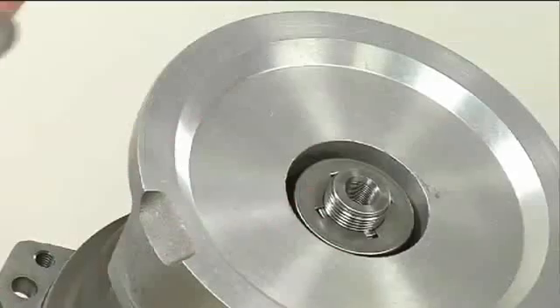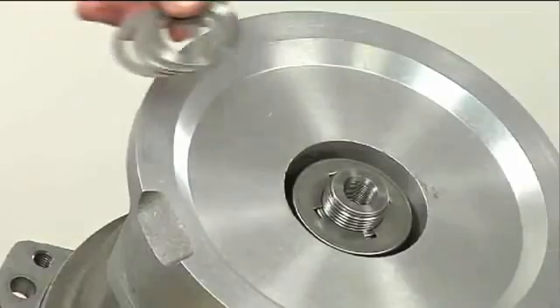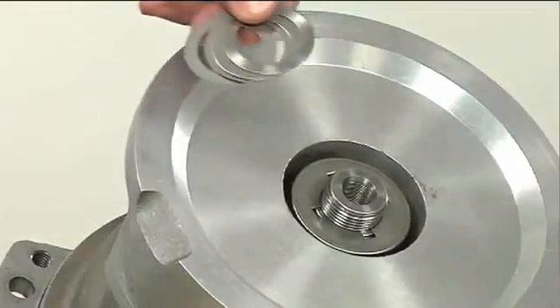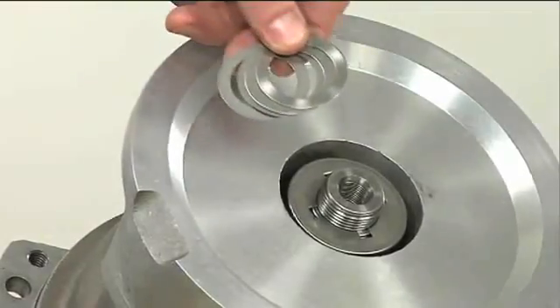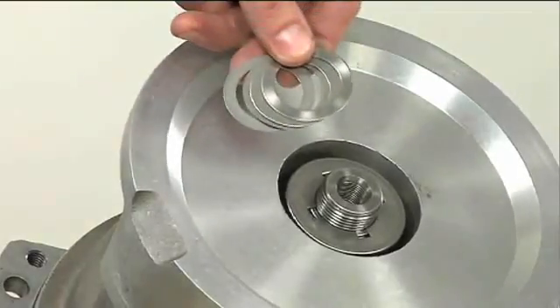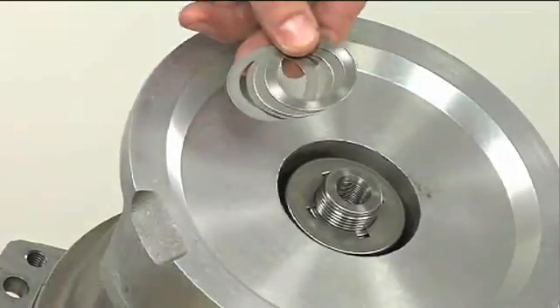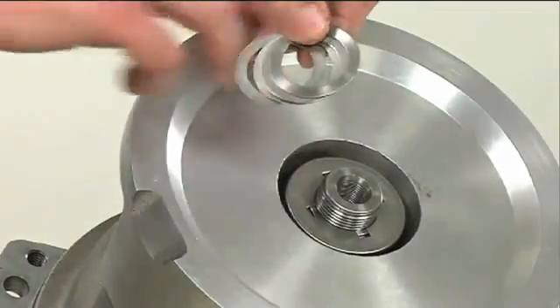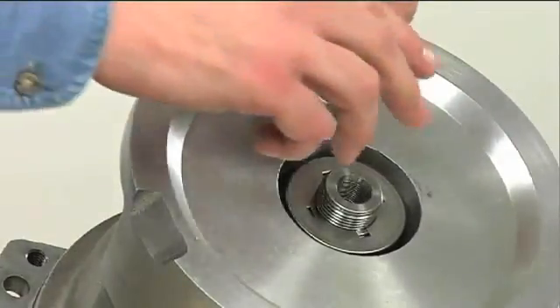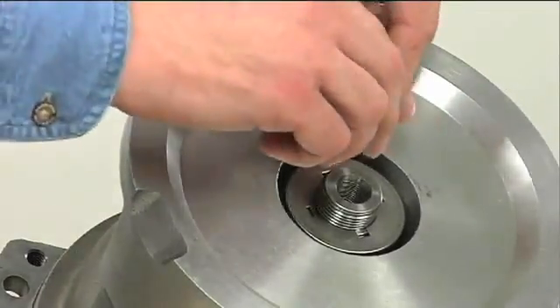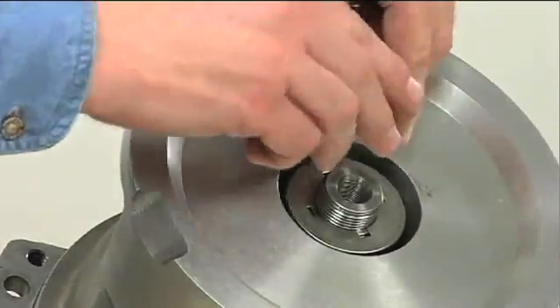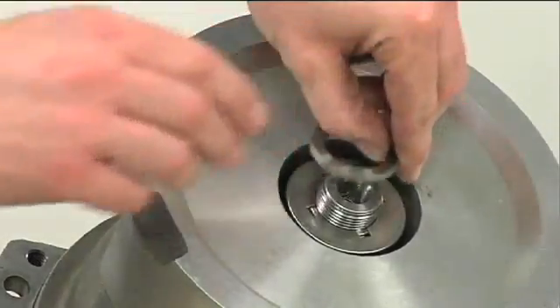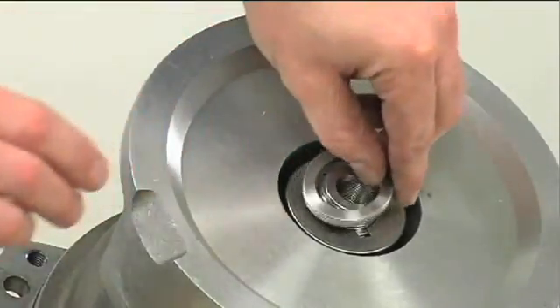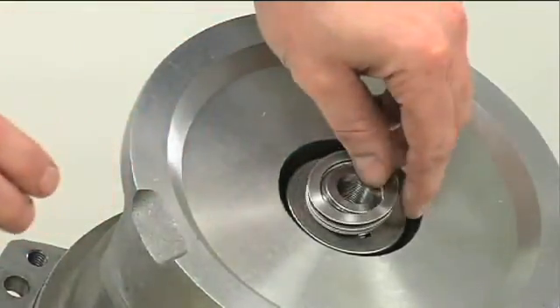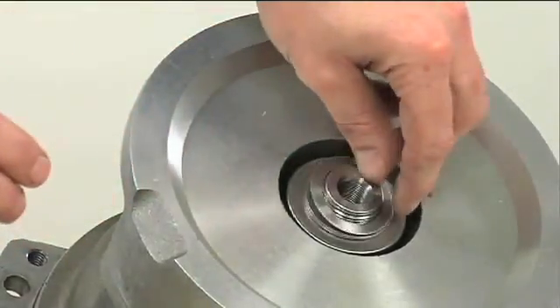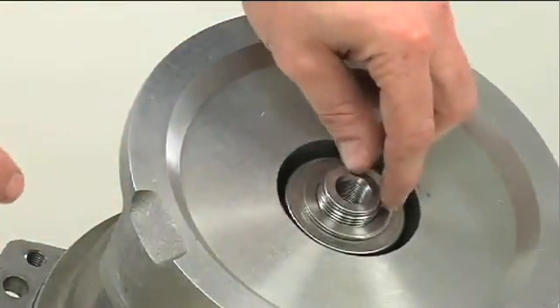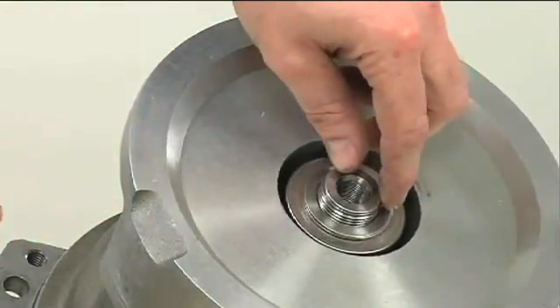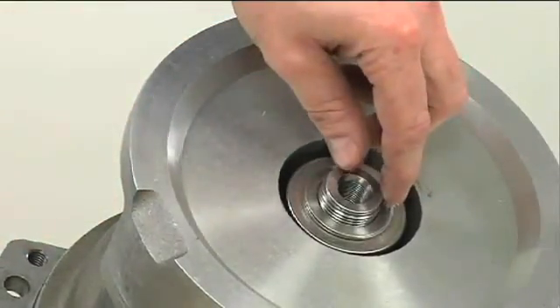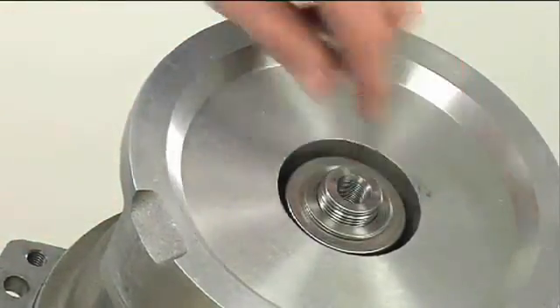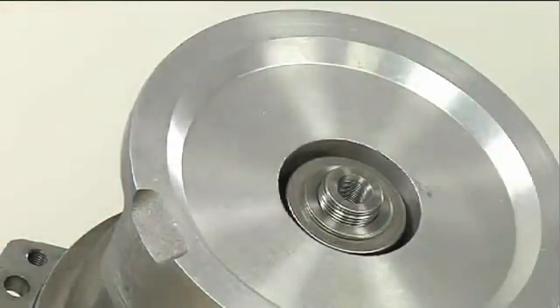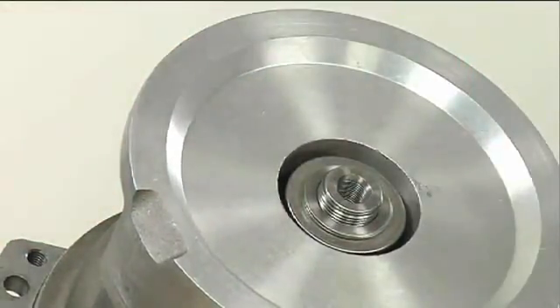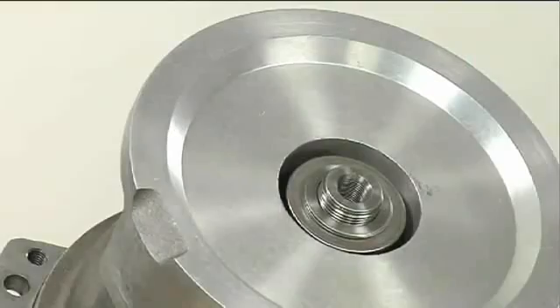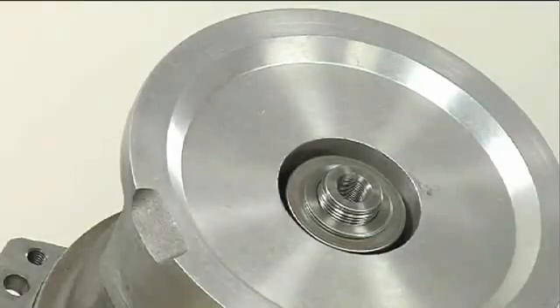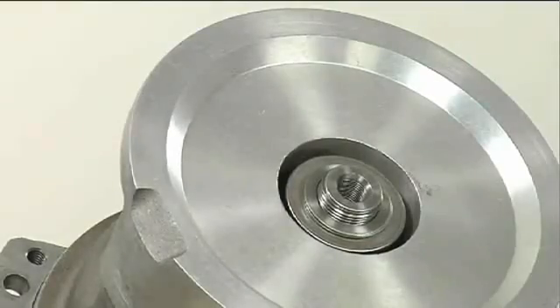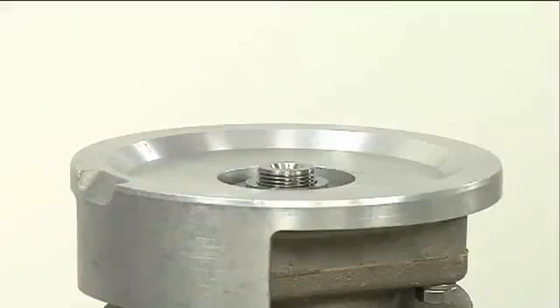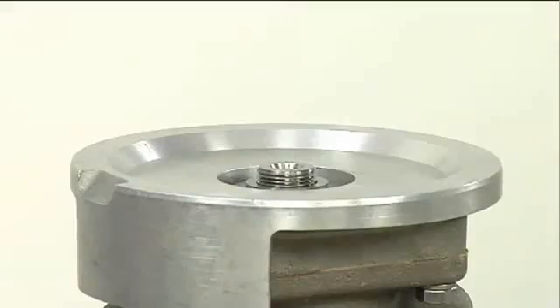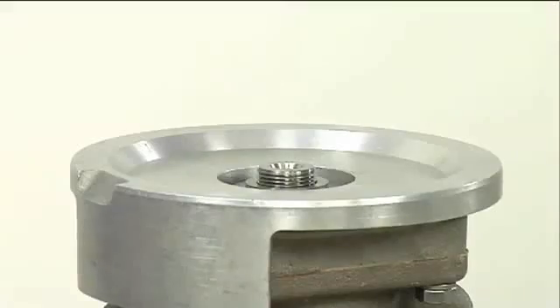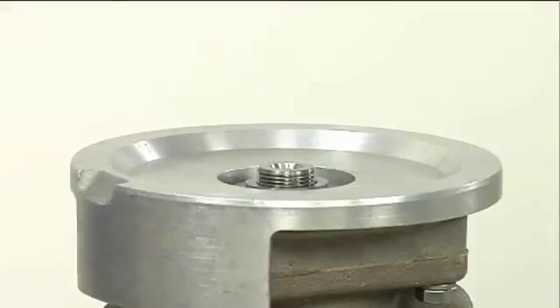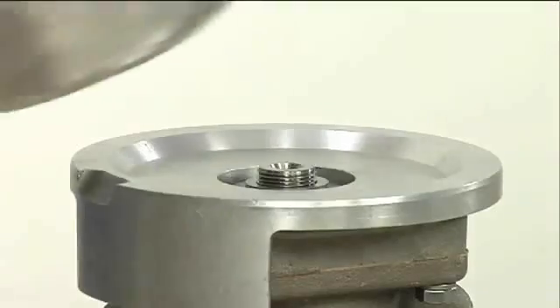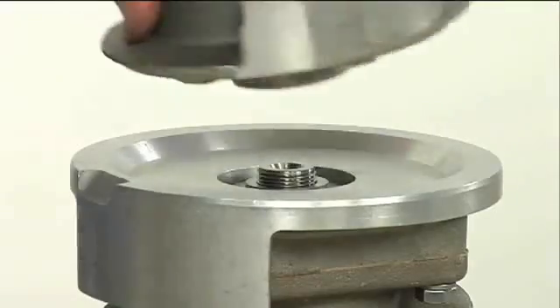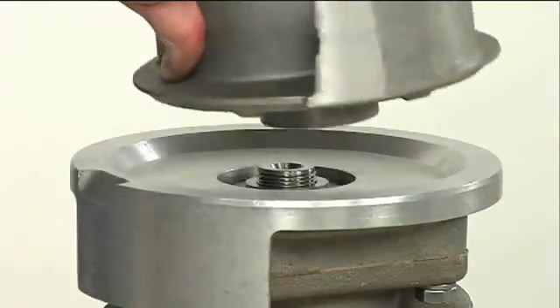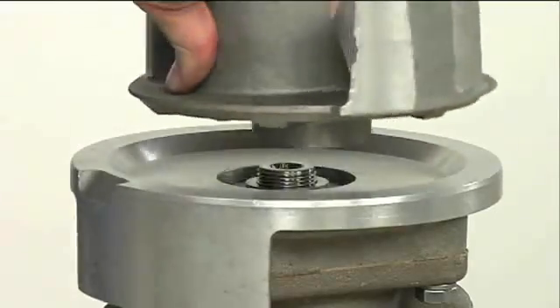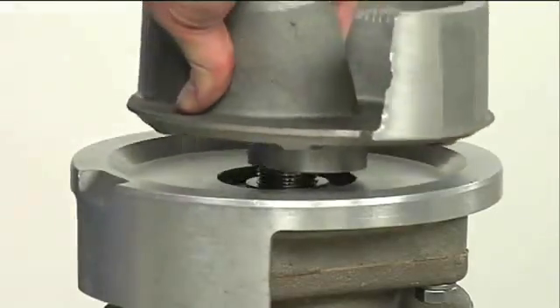Install the full set of impeller shims provided with the seal and screw the impeller onto the shaft until it is seated against the seal.